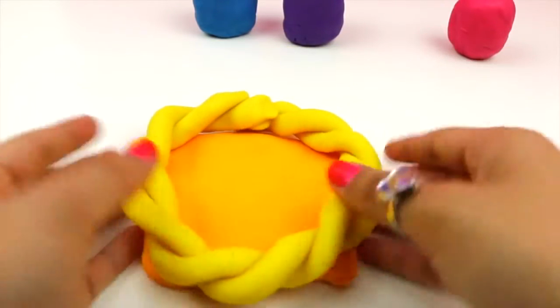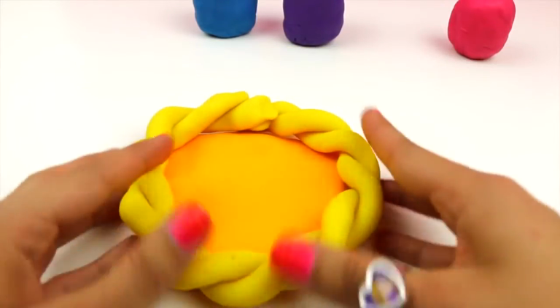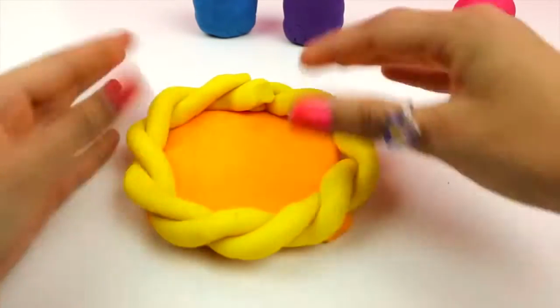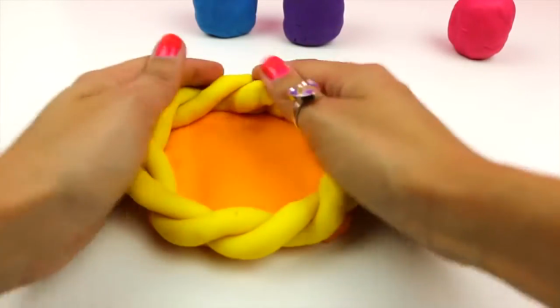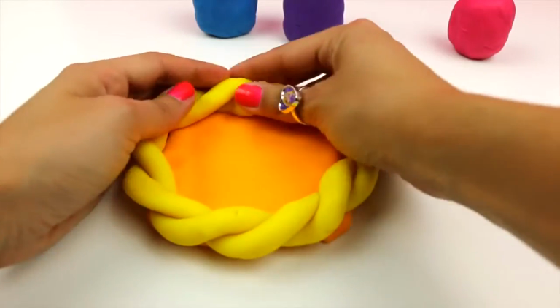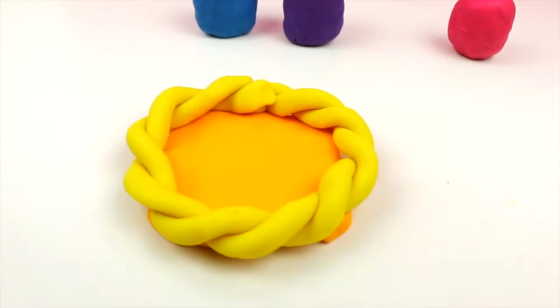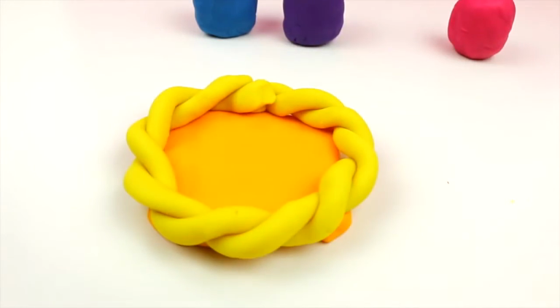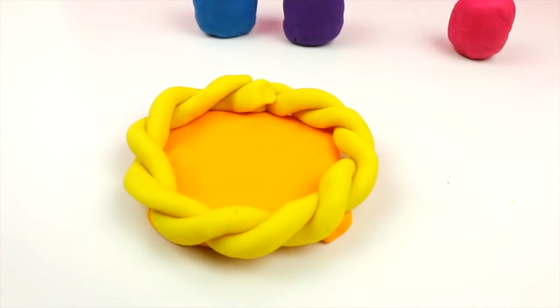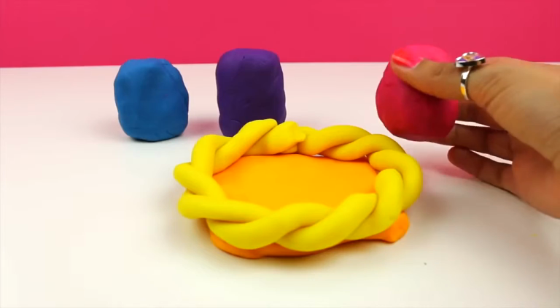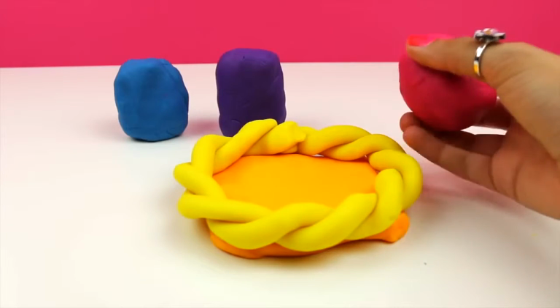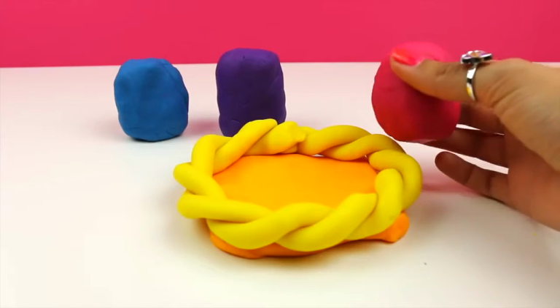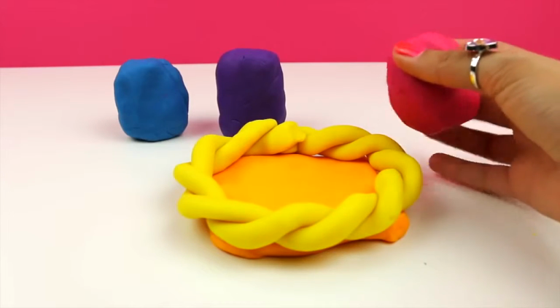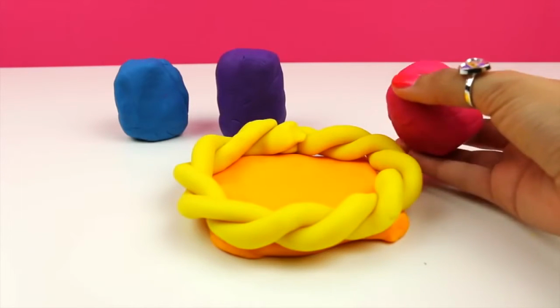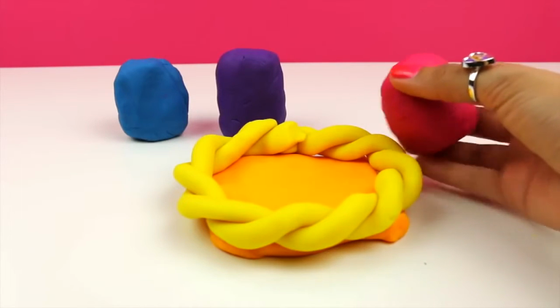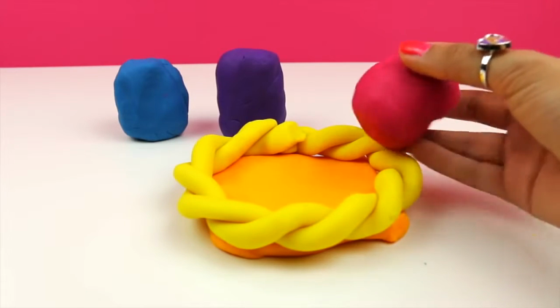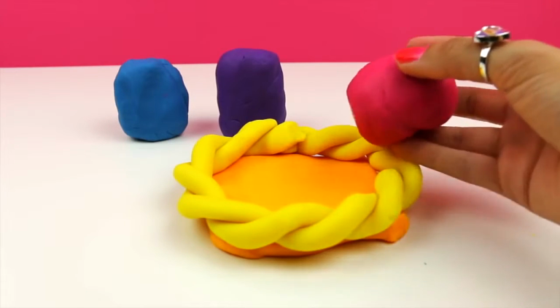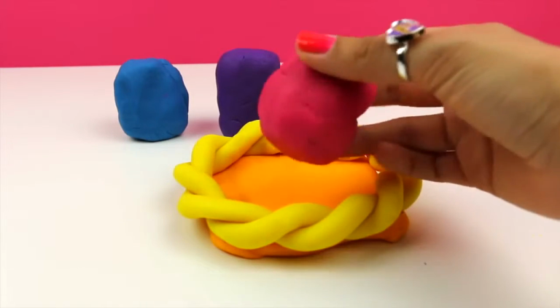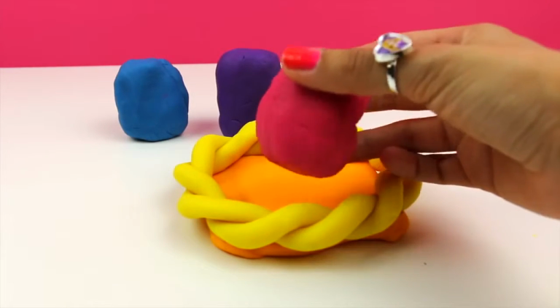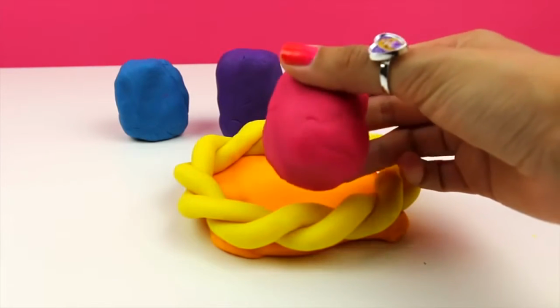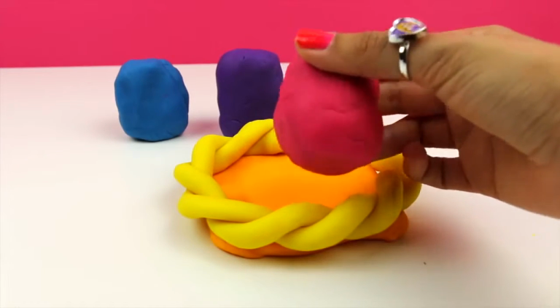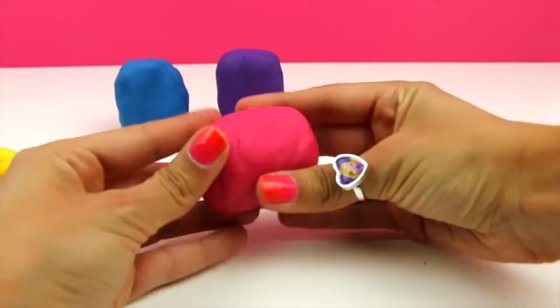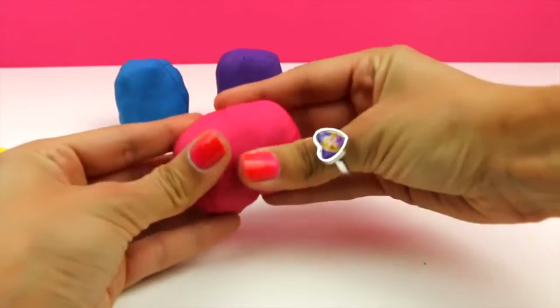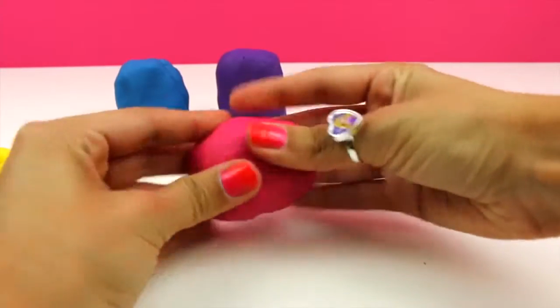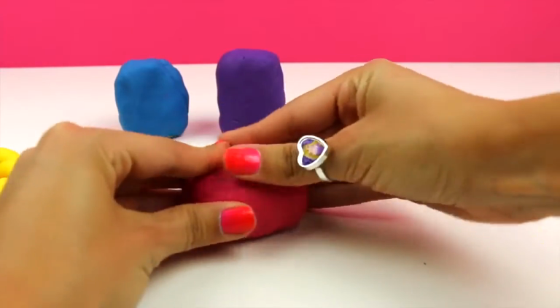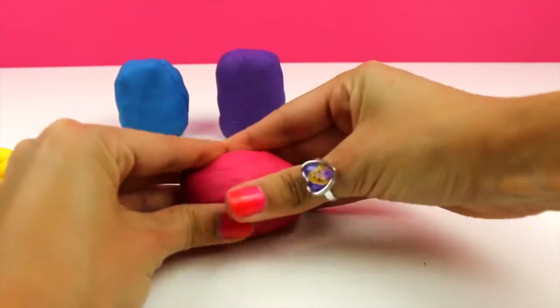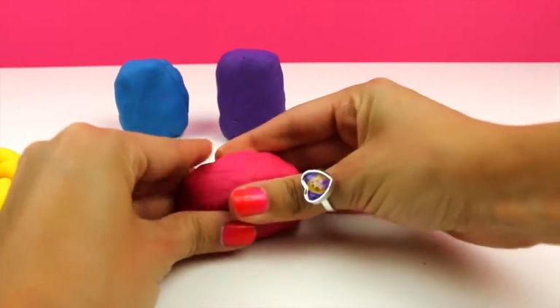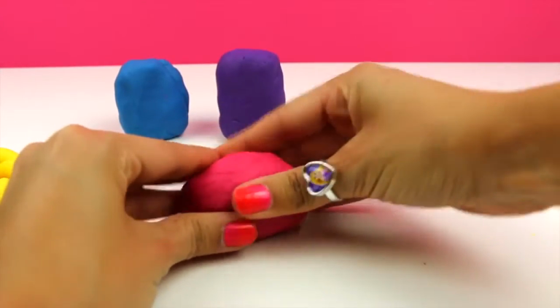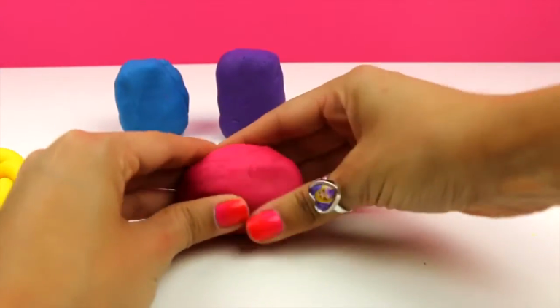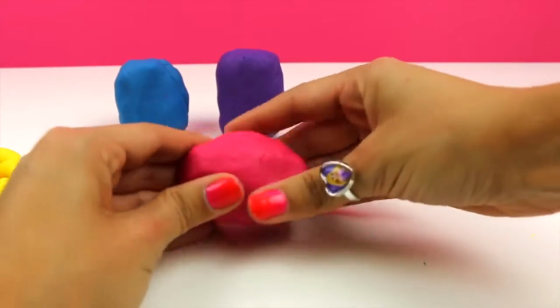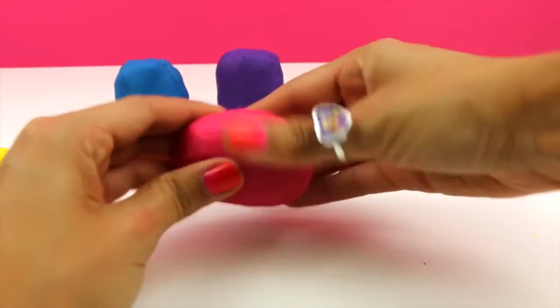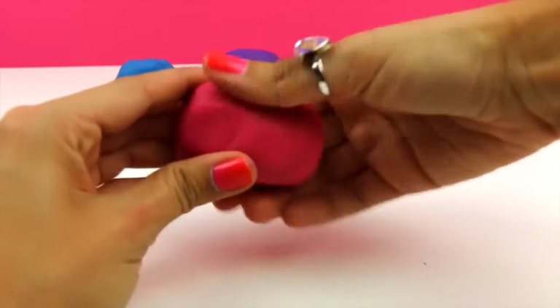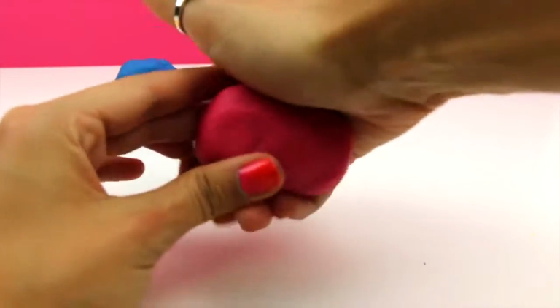Now wrap it around the base. And here we have it — a really nice basket! Finally it's time to make some Easter Eggs! You can choose any colors you like.